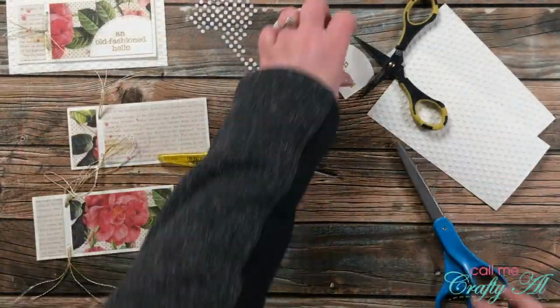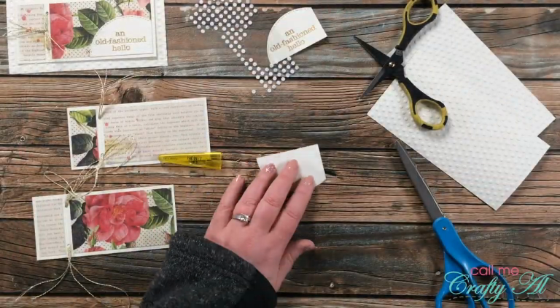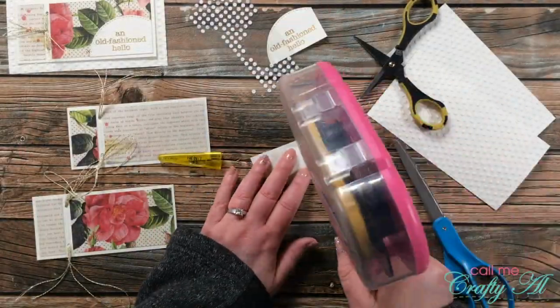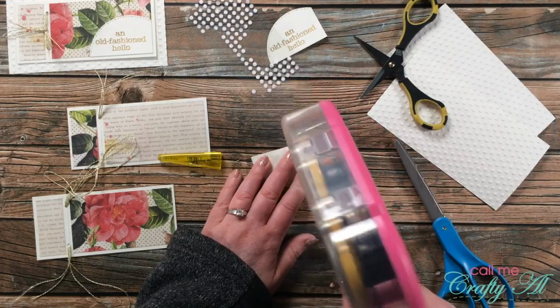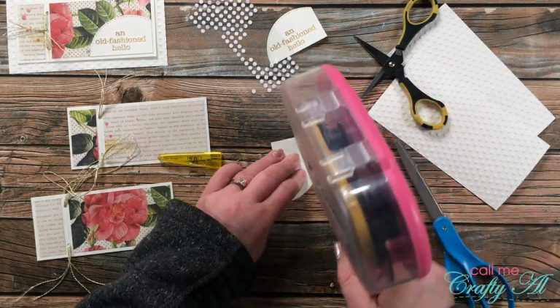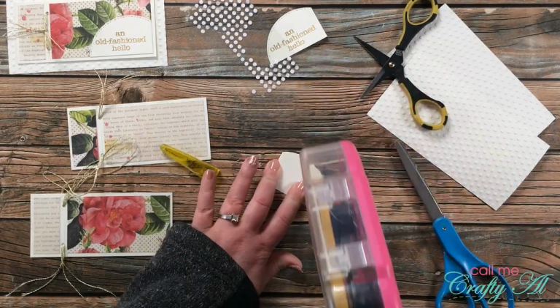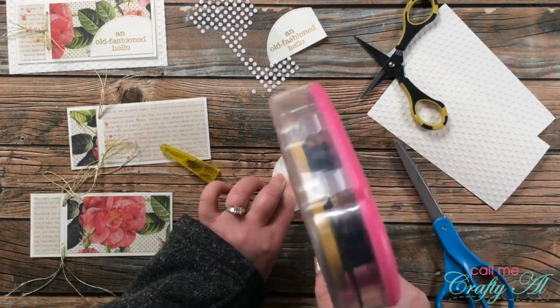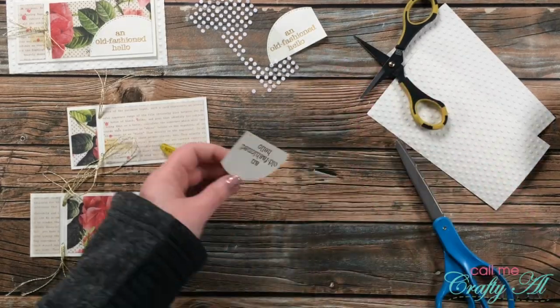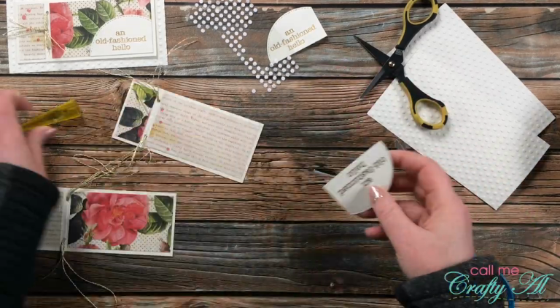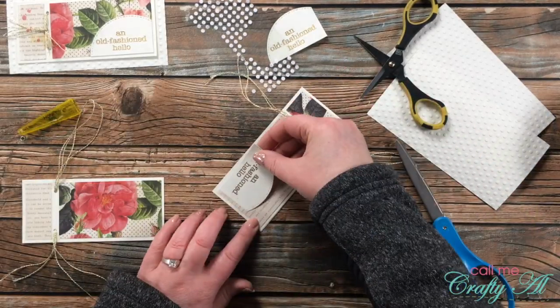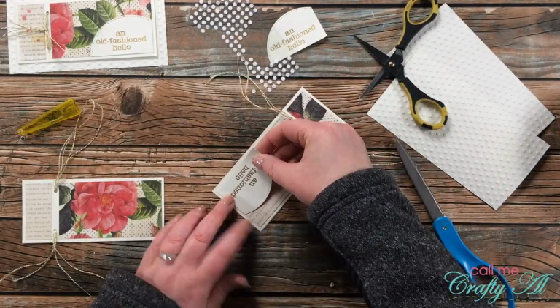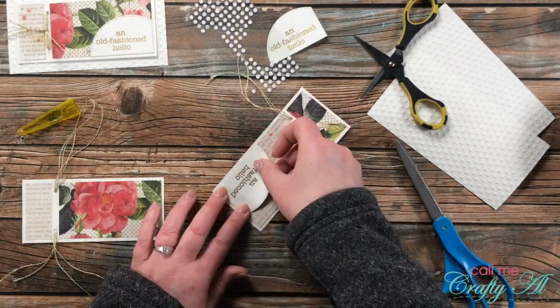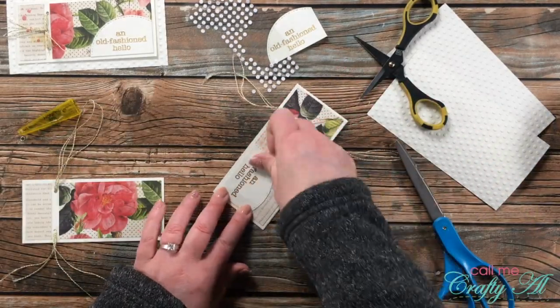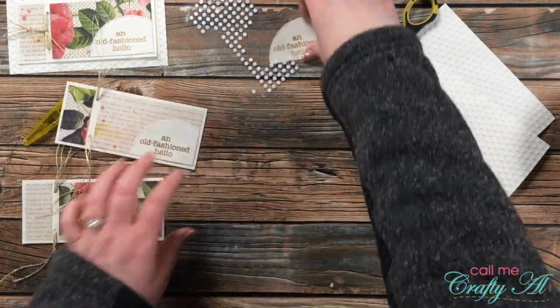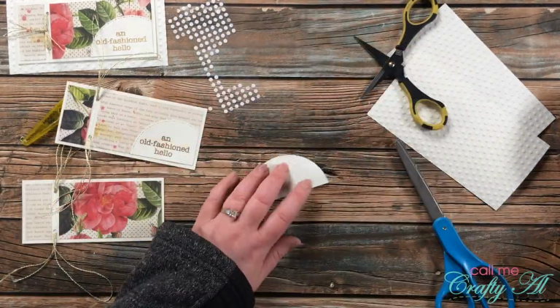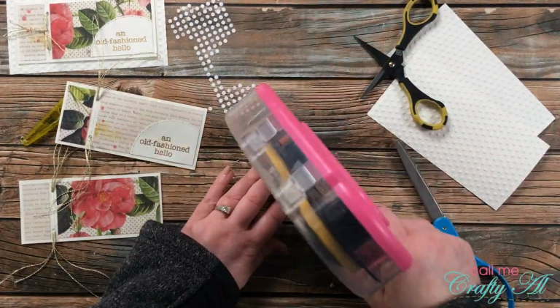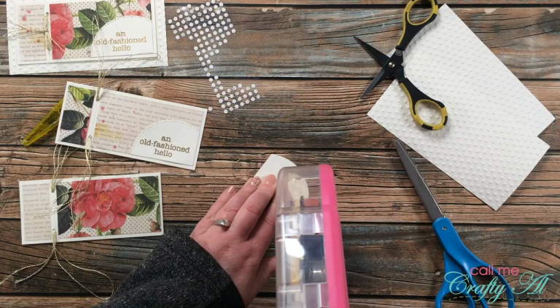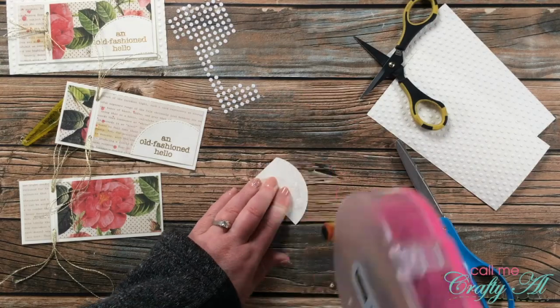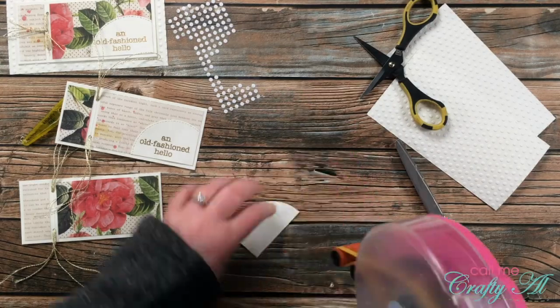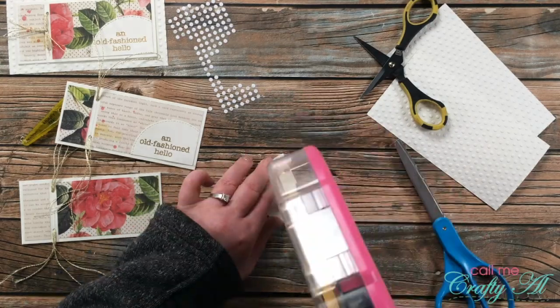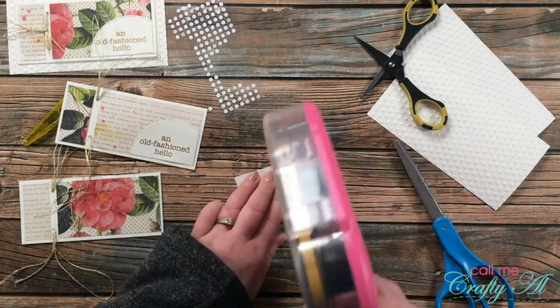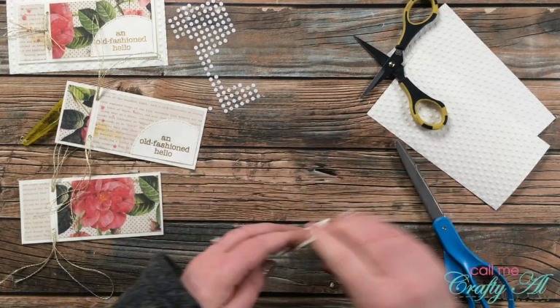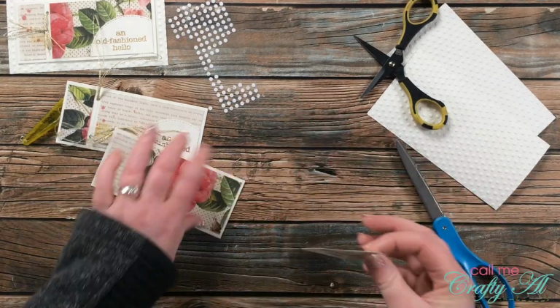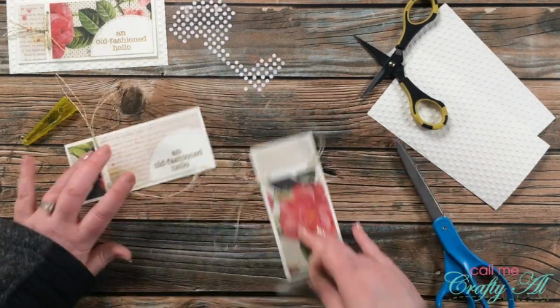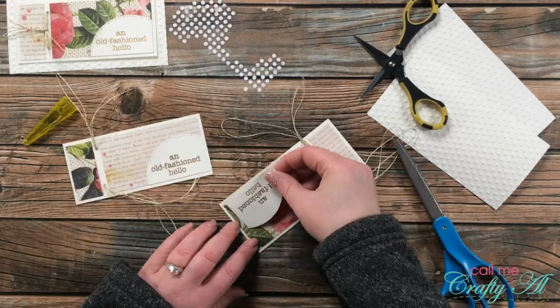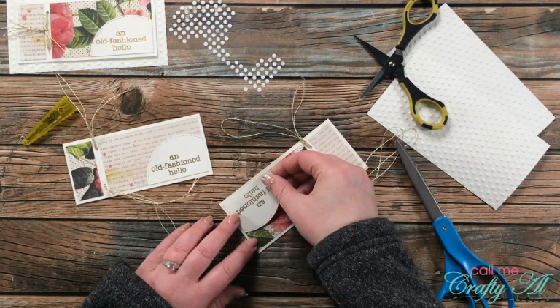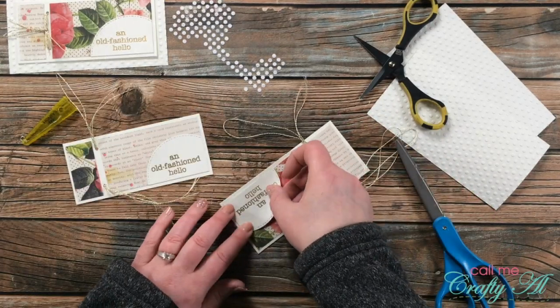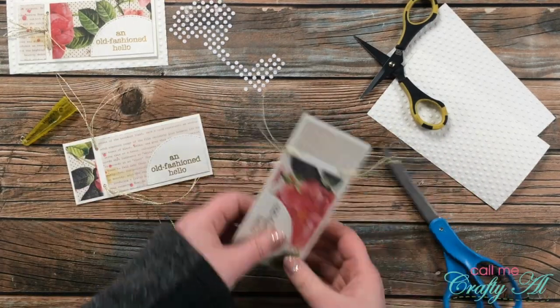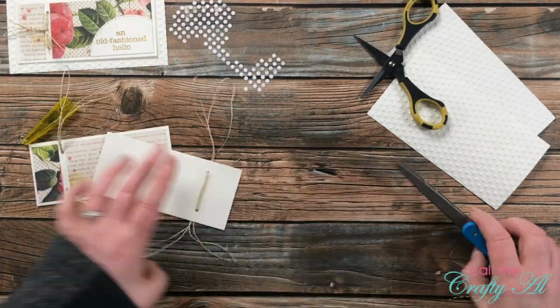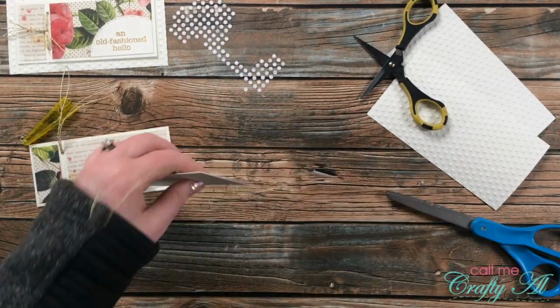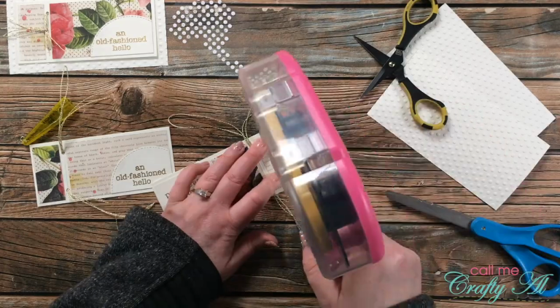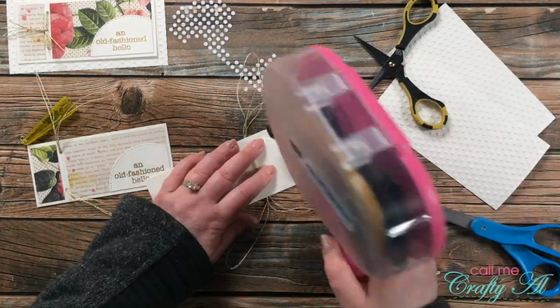I put together the remaining two cards in the same way, this time doing more of an assembly line — doing all of the sentiments, placing the cards on the bases, and then tying all the knots.